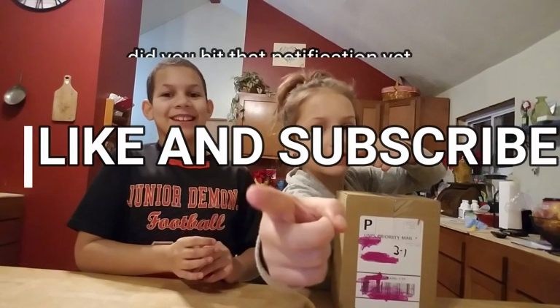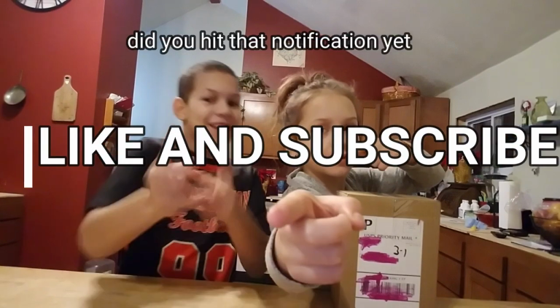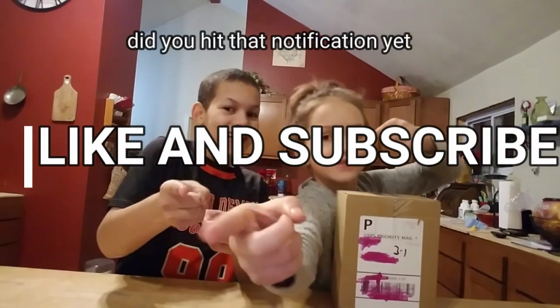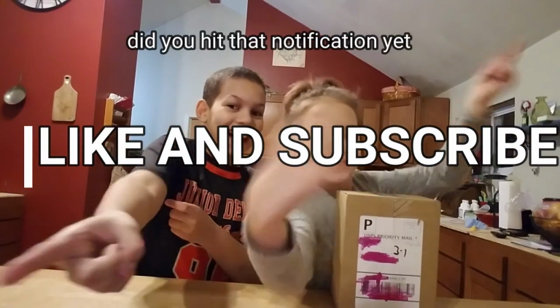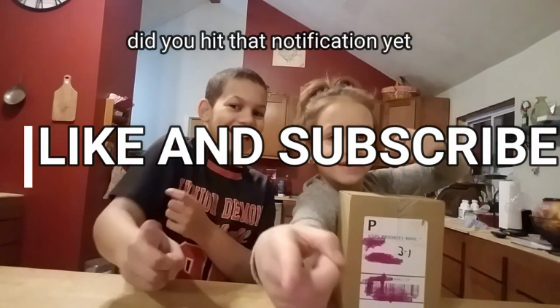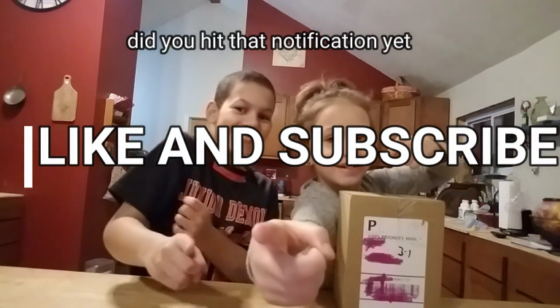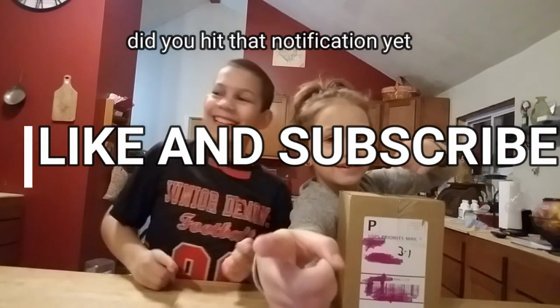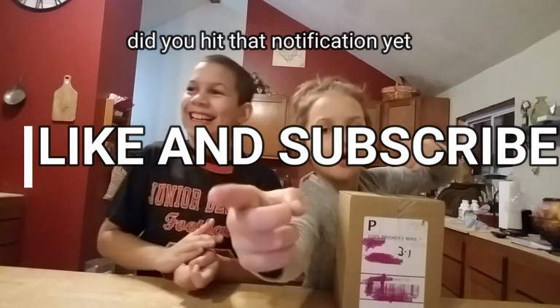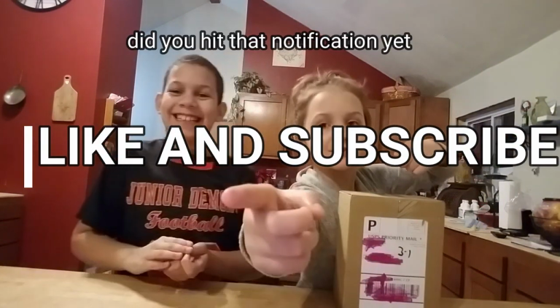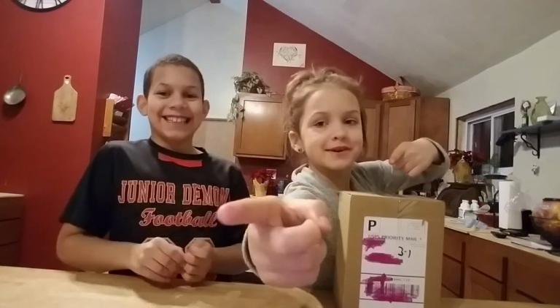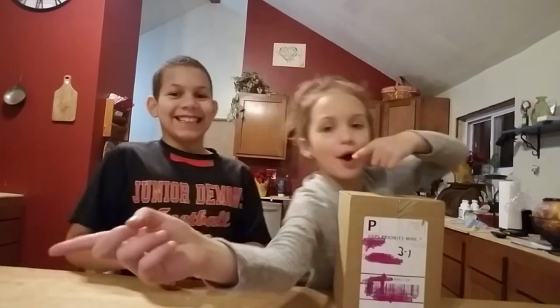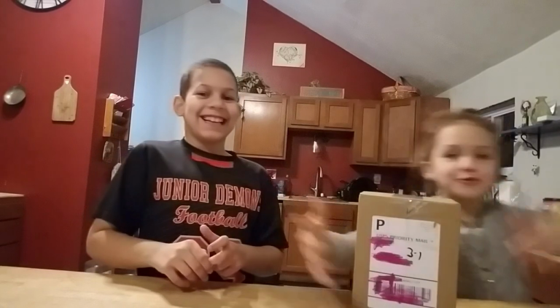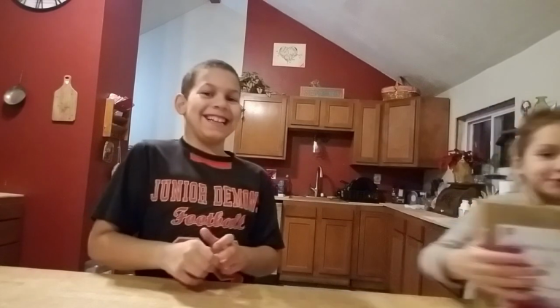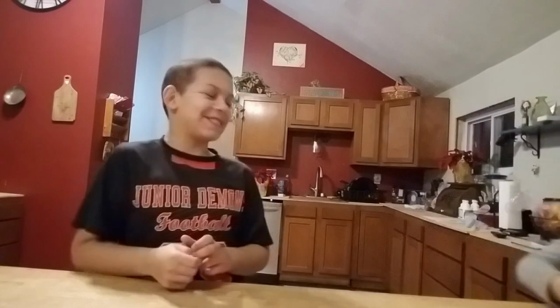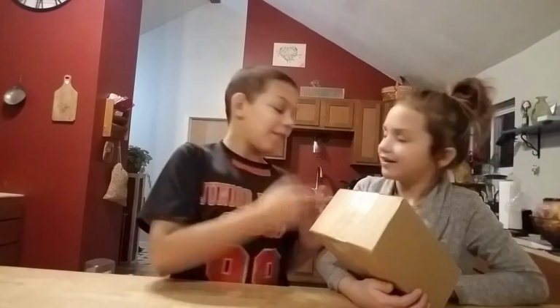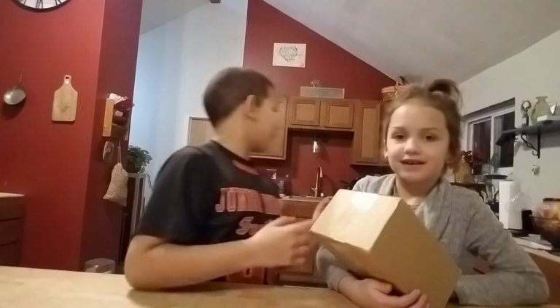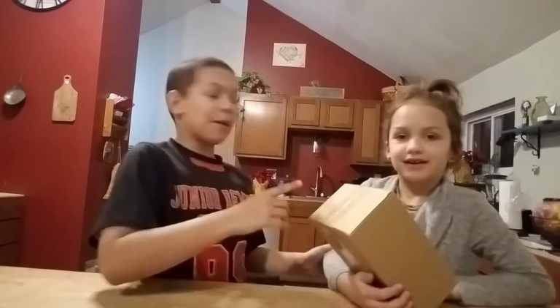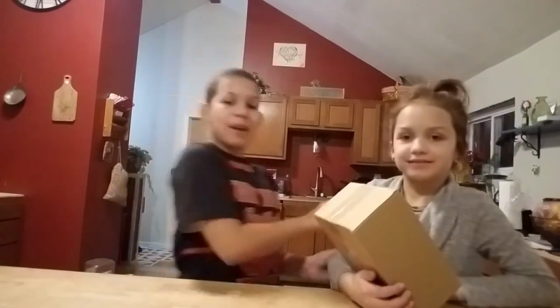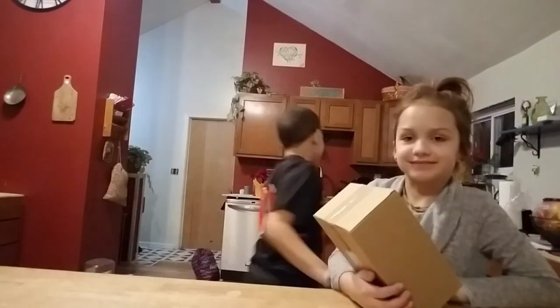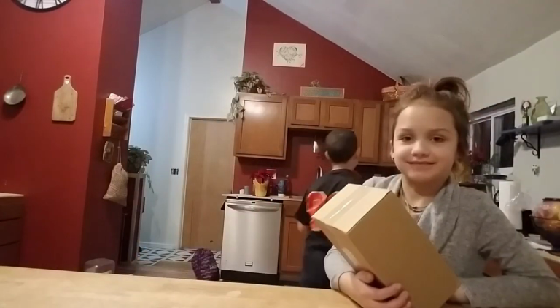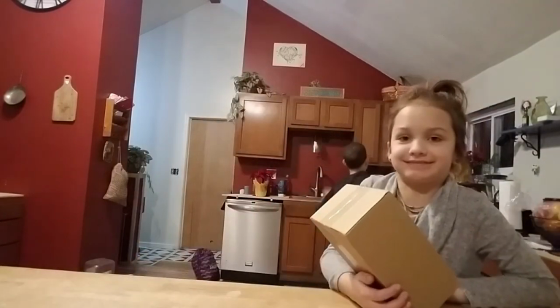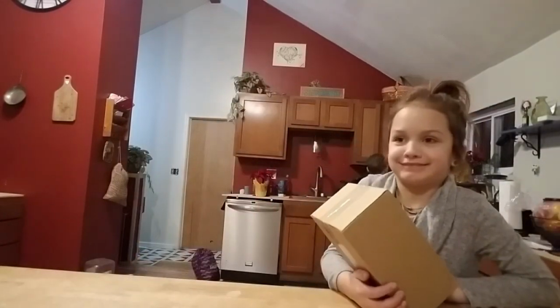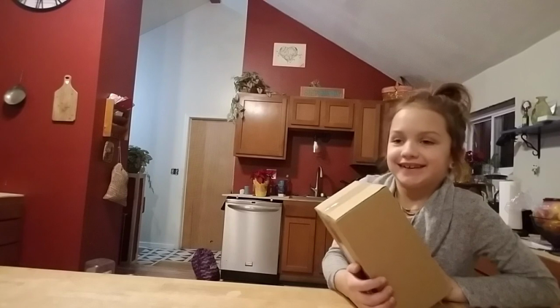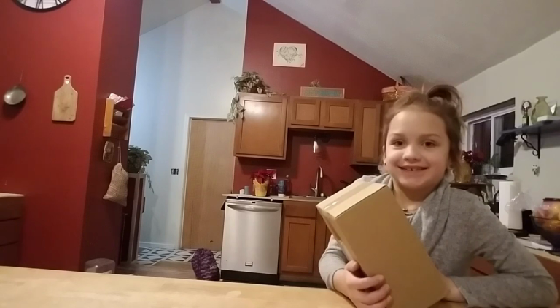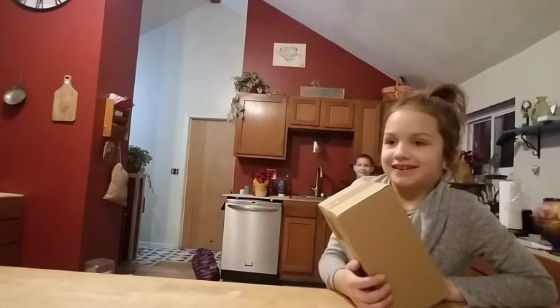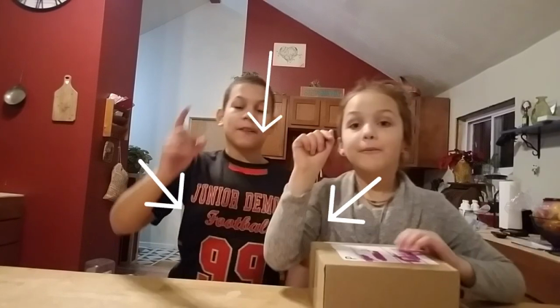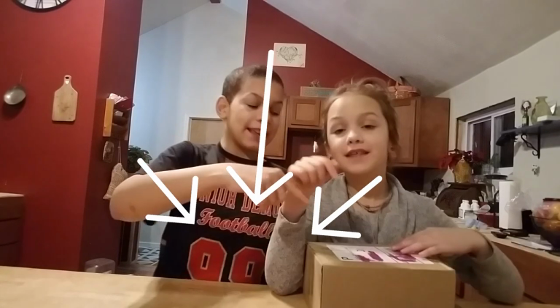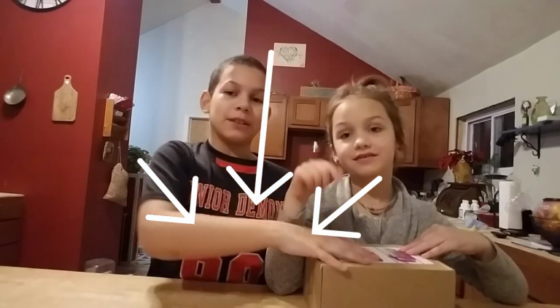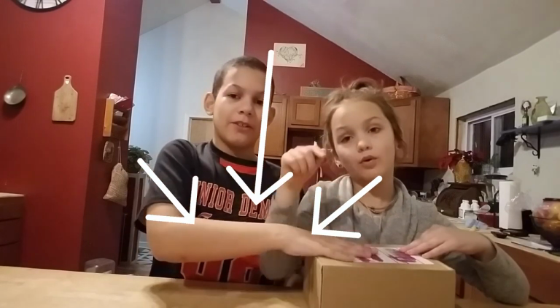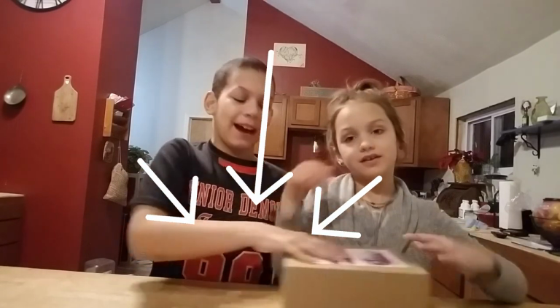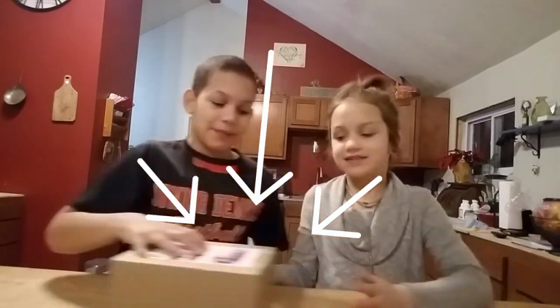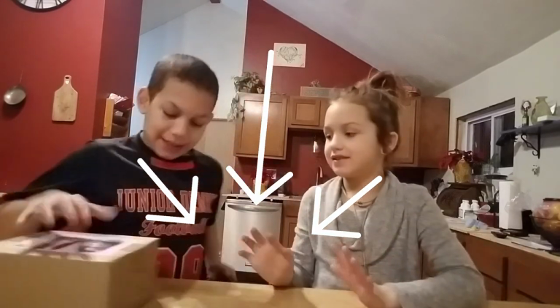Have you done it yet? Have you? Or does it explode? I'll be right back. Let me go back on the thing. The link is below to buy the mystery box.